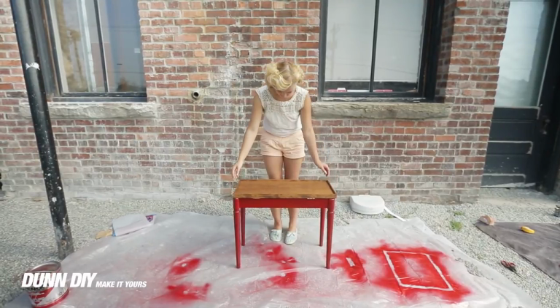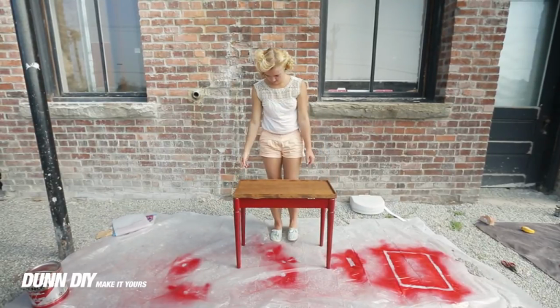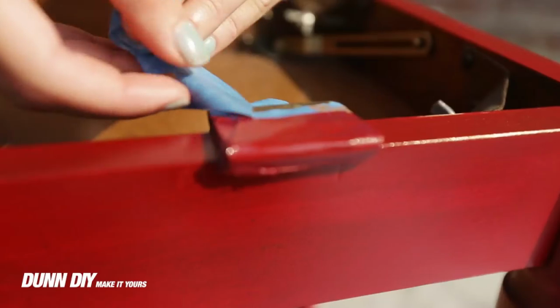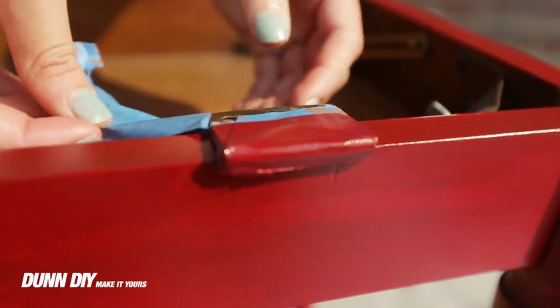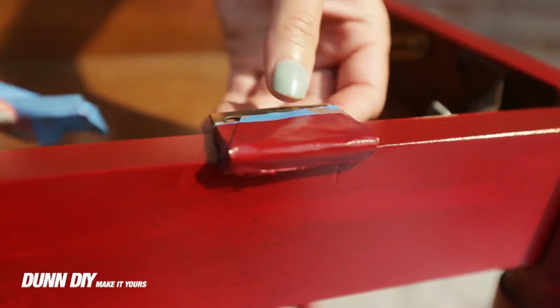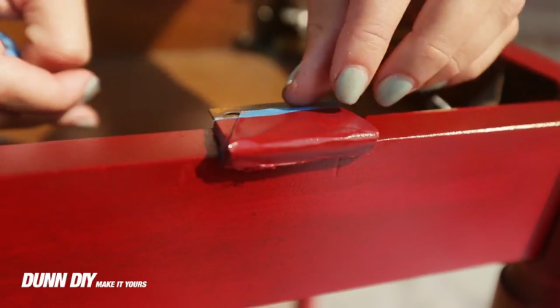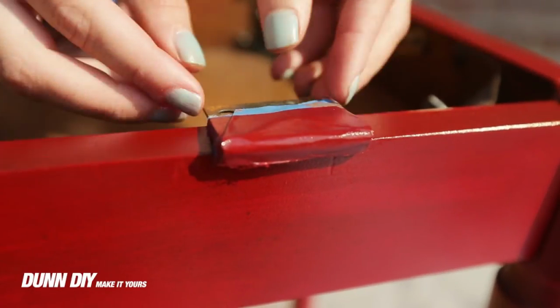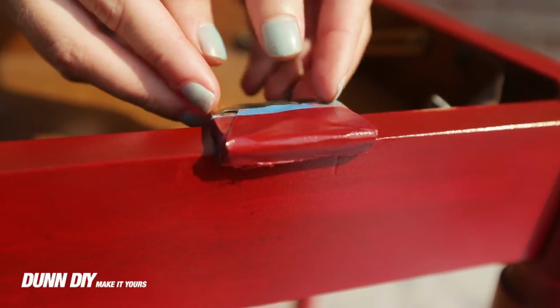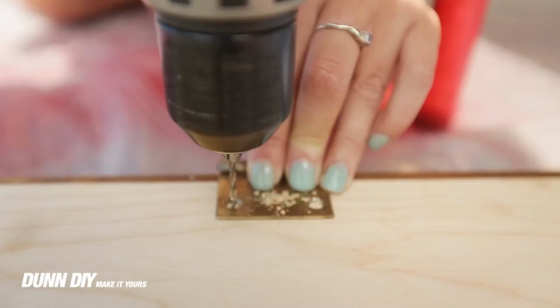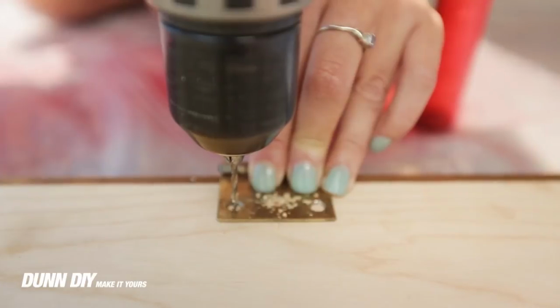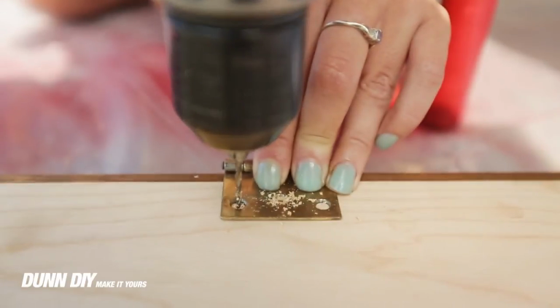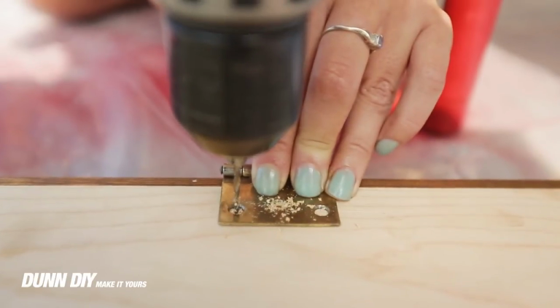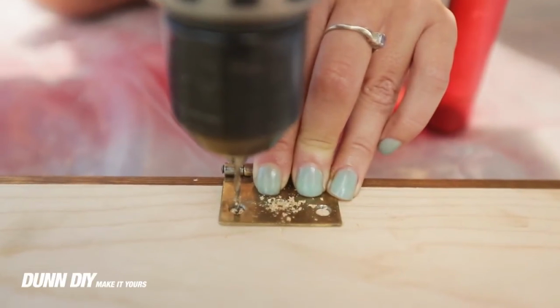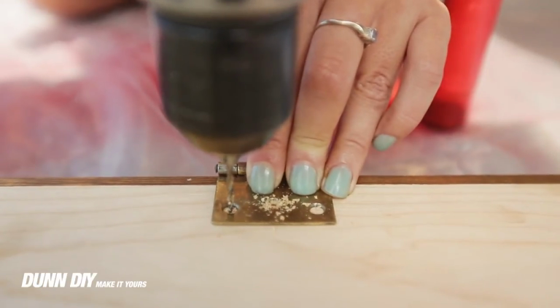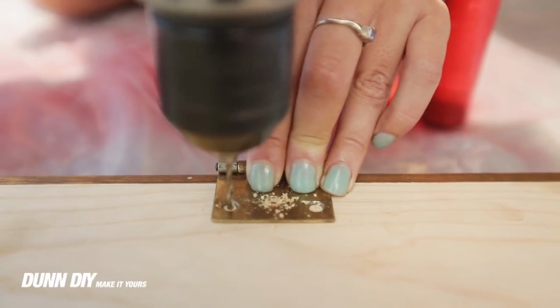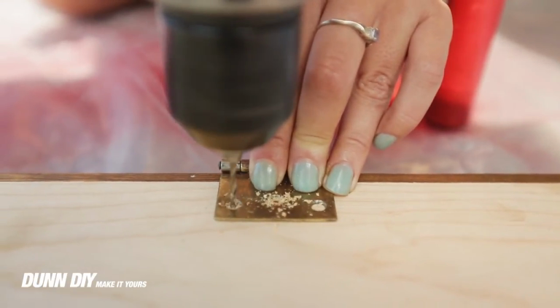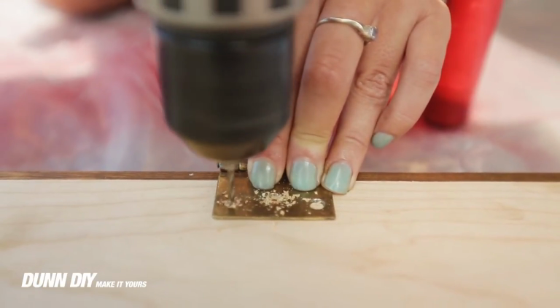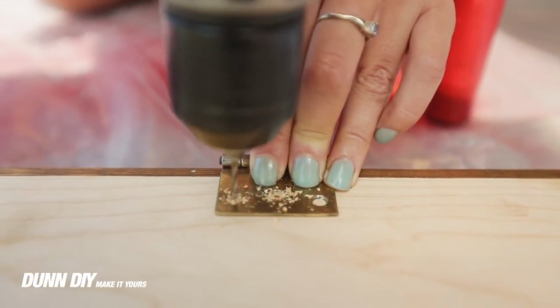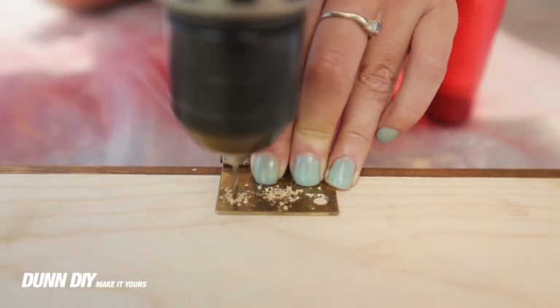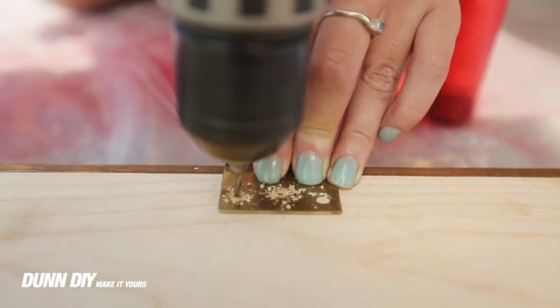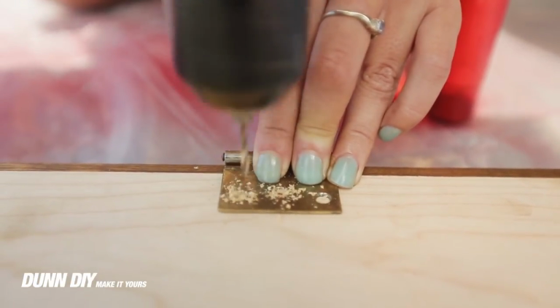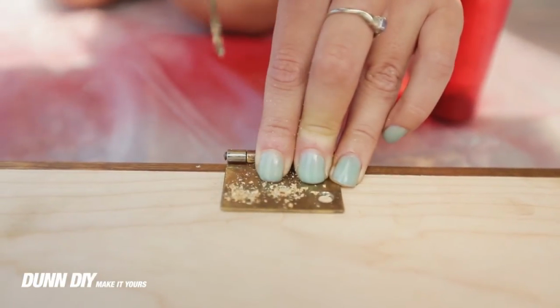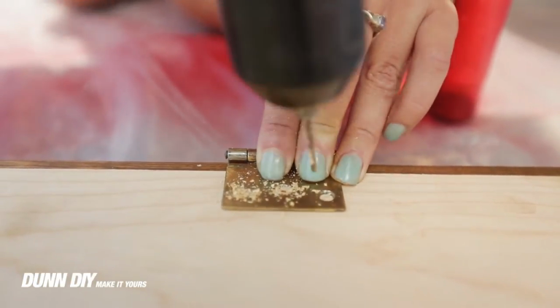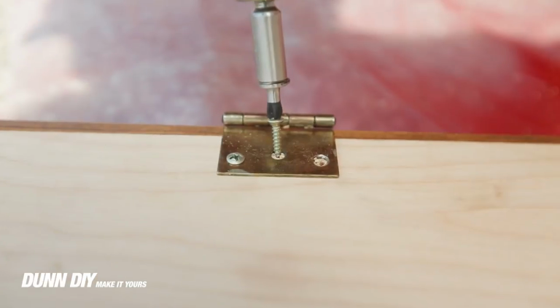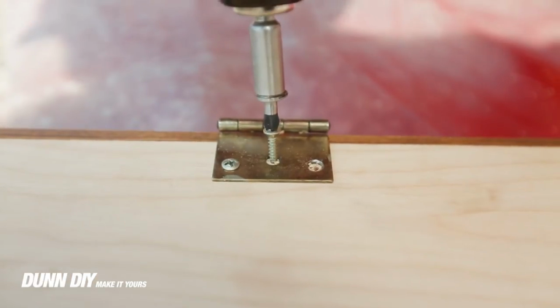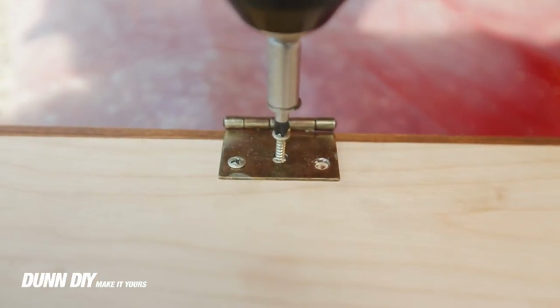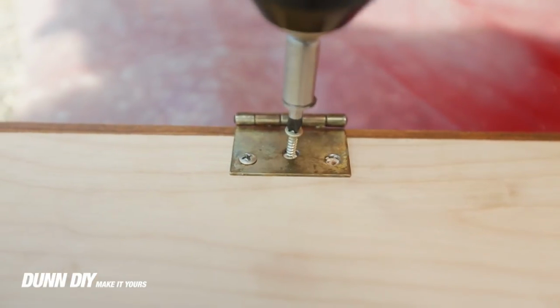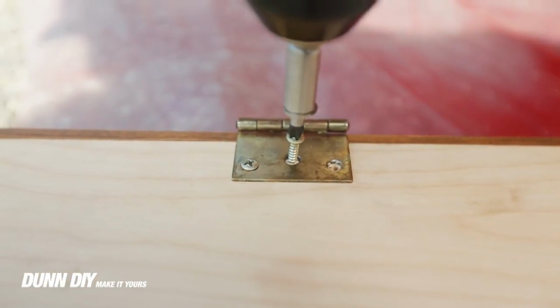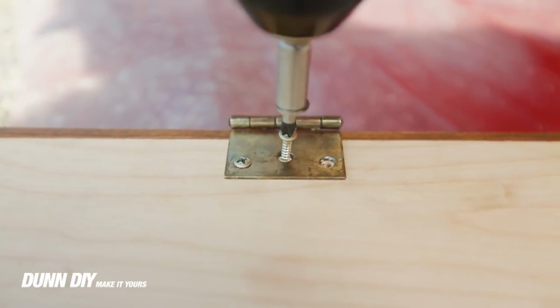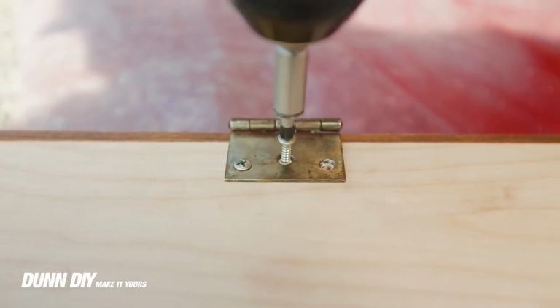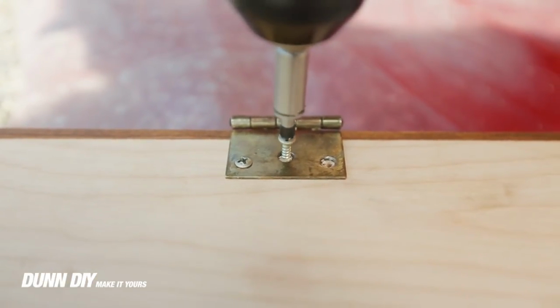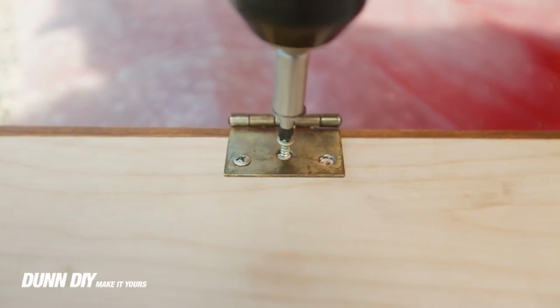Now unscrew the hinges from the bottom of the bench and line them up along the edge of the table top. Mark the hole and pre-drill it. Screw the hinges first into the table top and then into the bottom section.